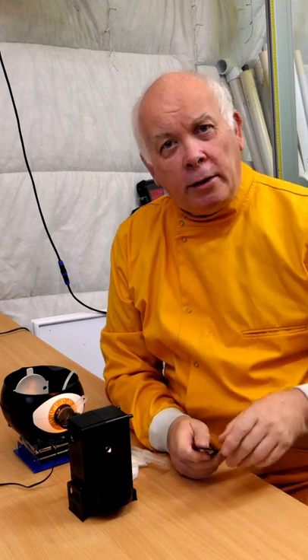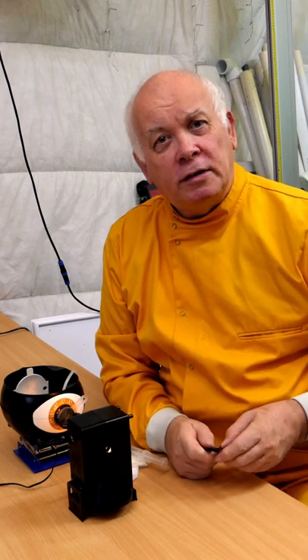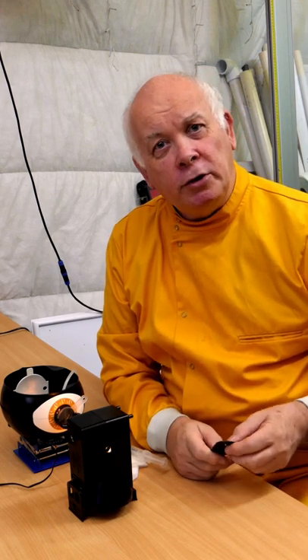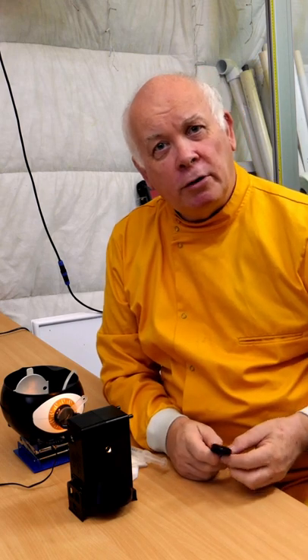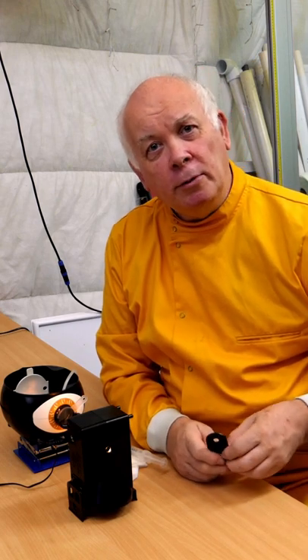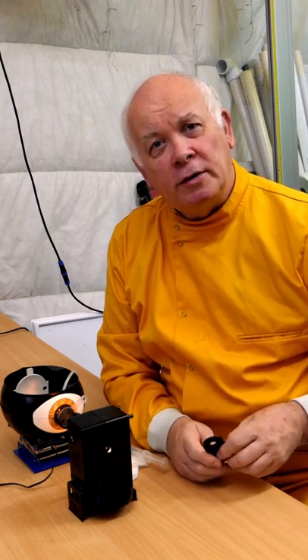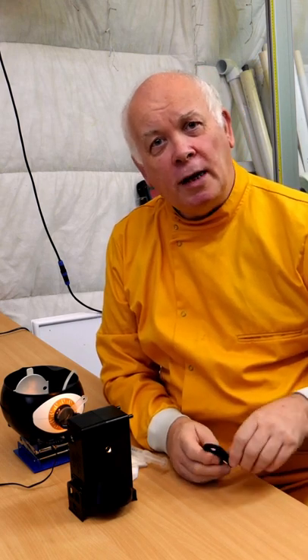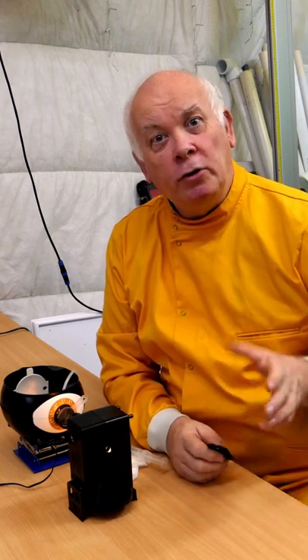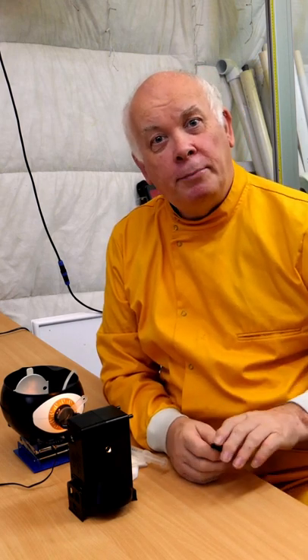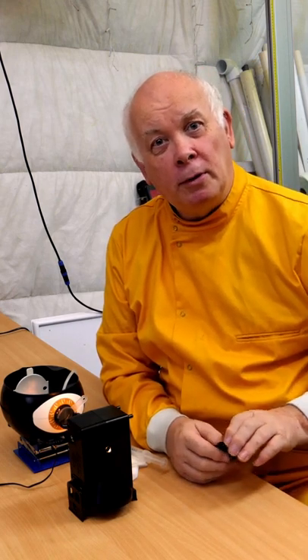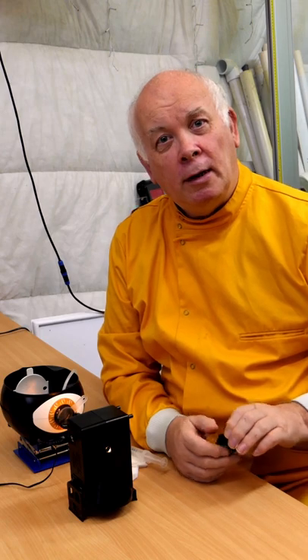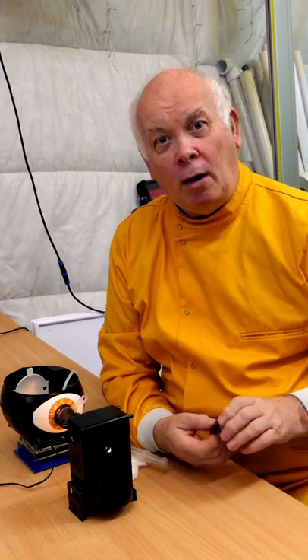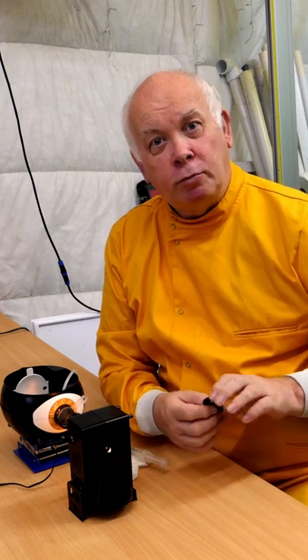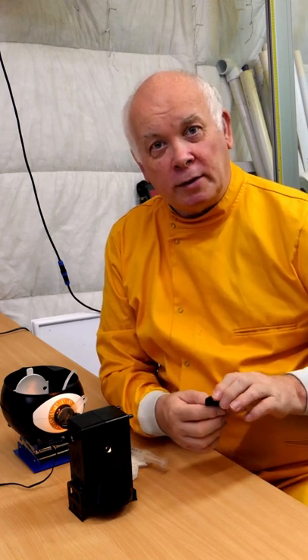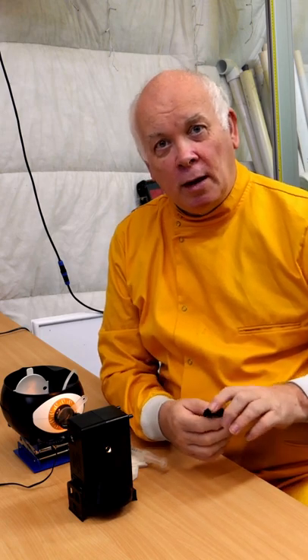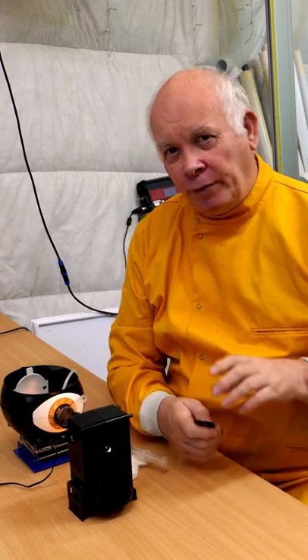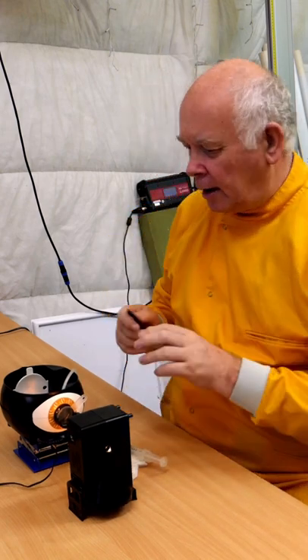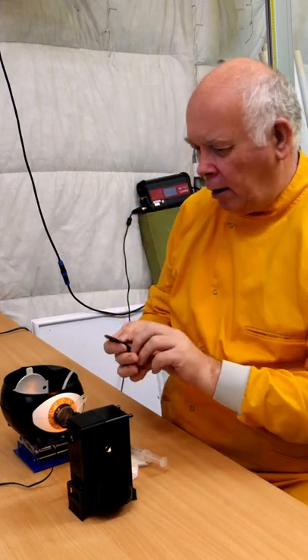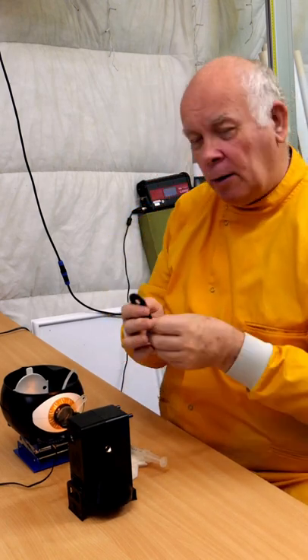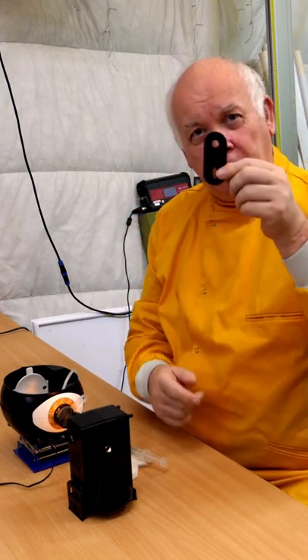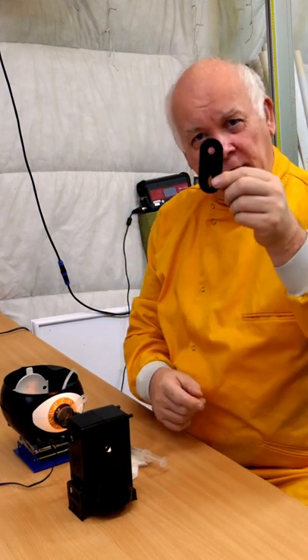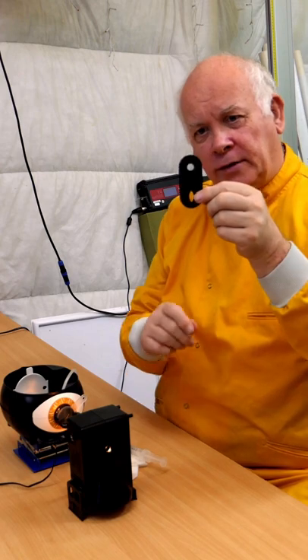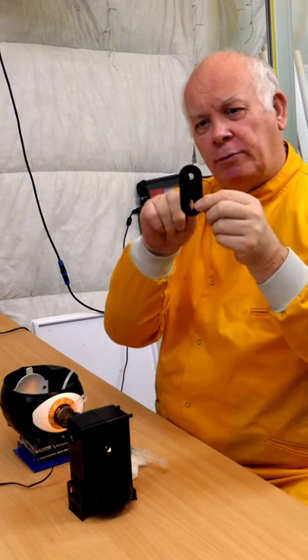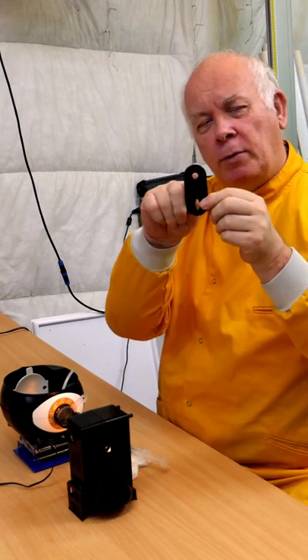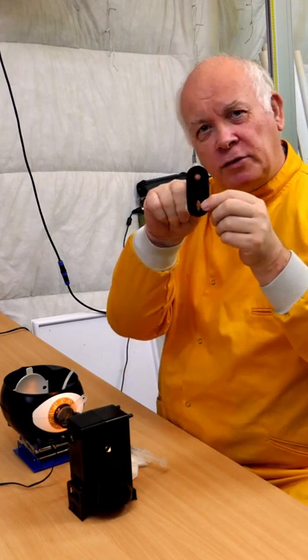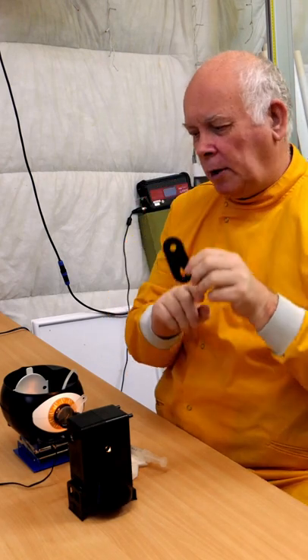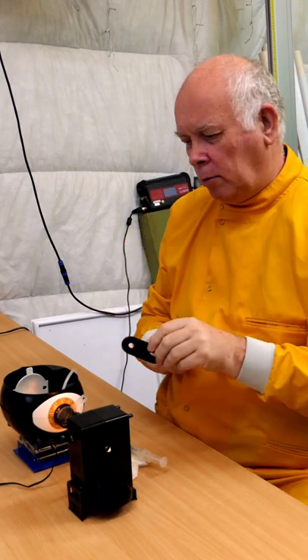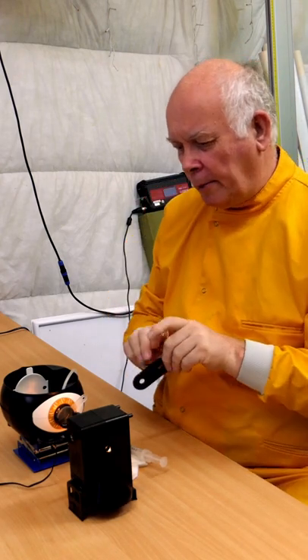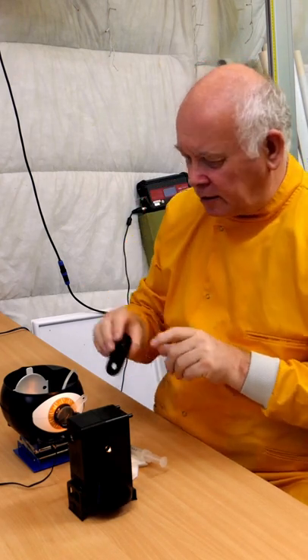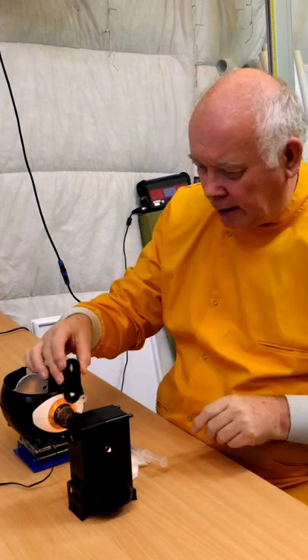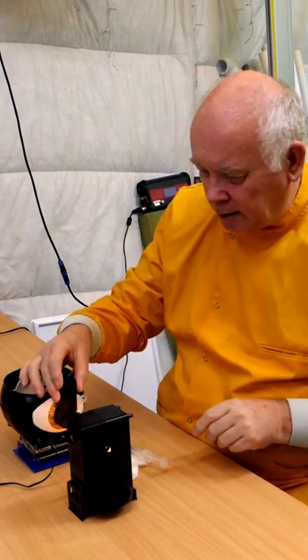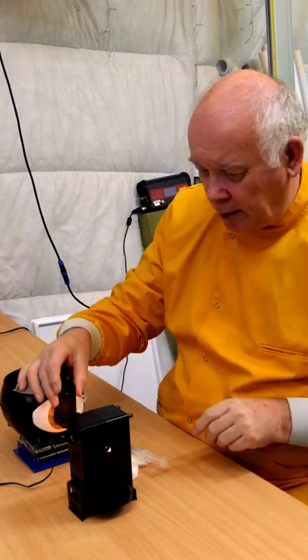Here is an experiment you can do at home to see how your pupil or iris works. On this demo eye we can put a piece of plastic in front with a much smaller hole, and we can see it gets dimmer.